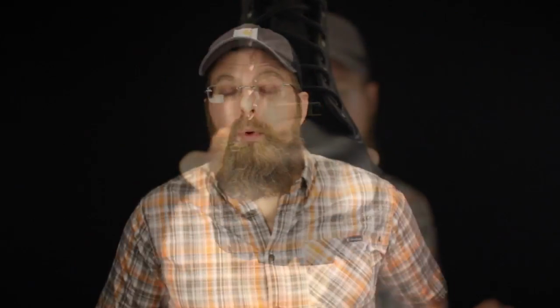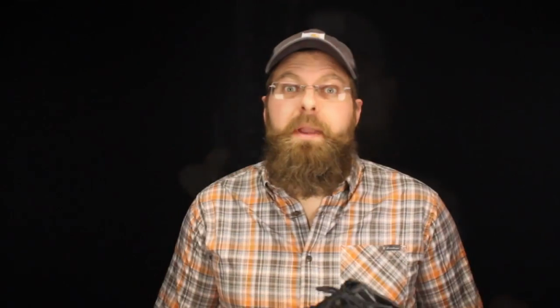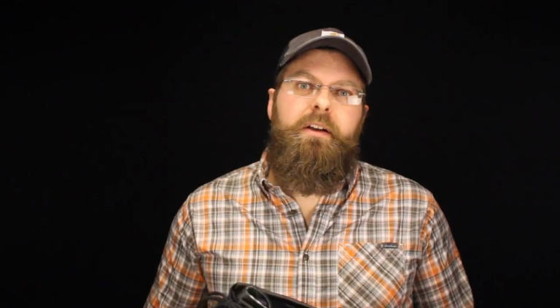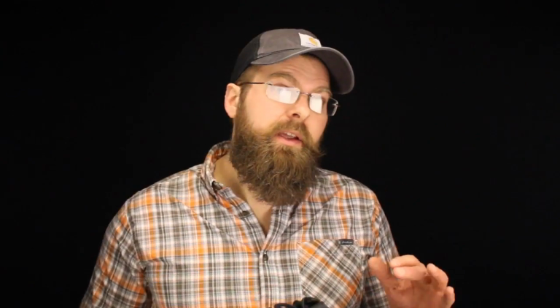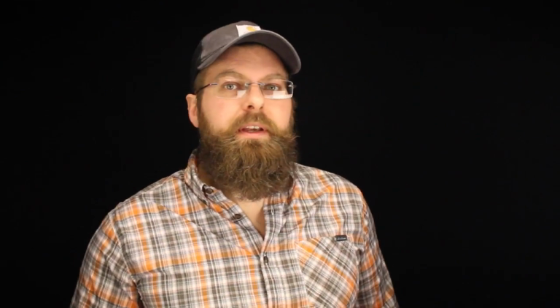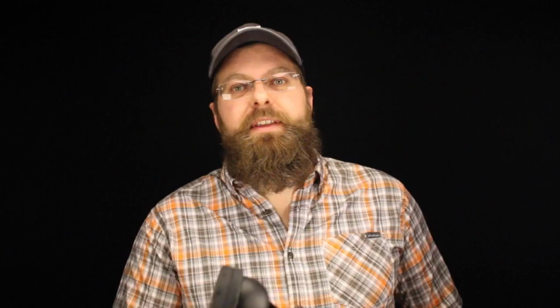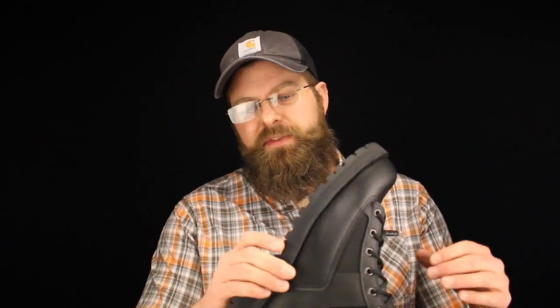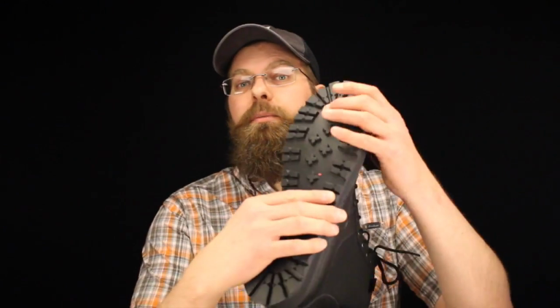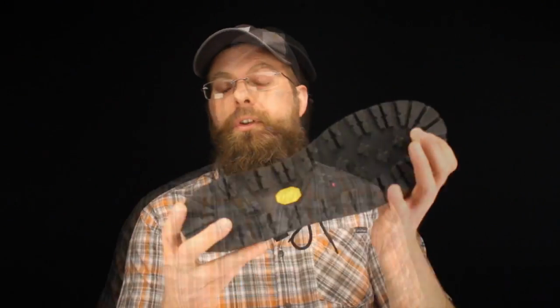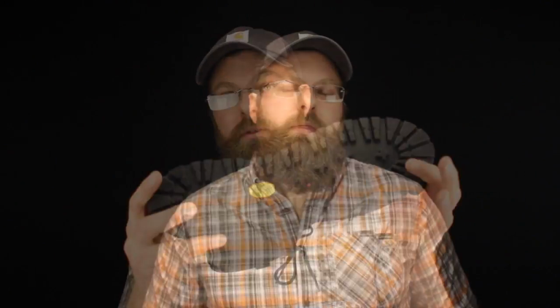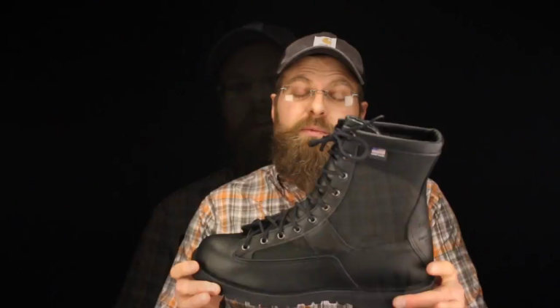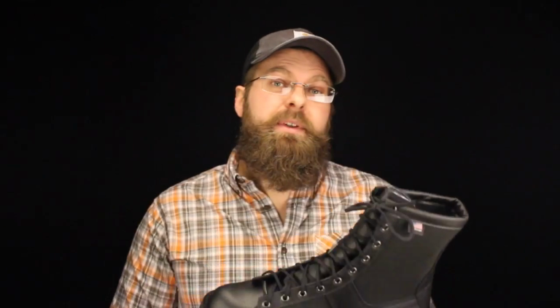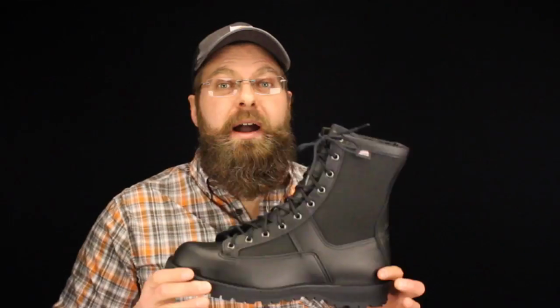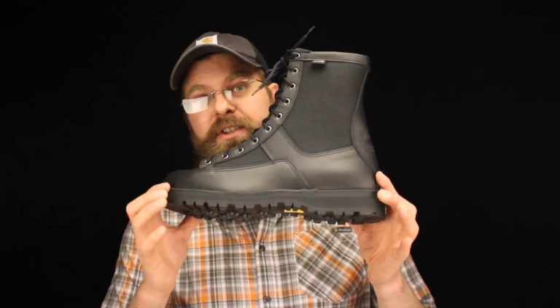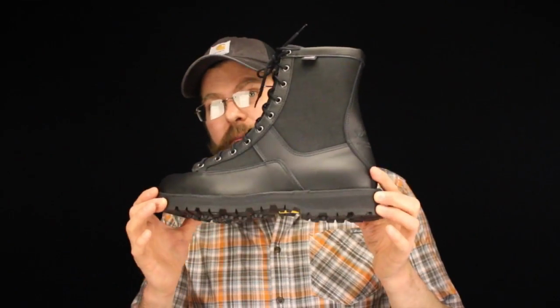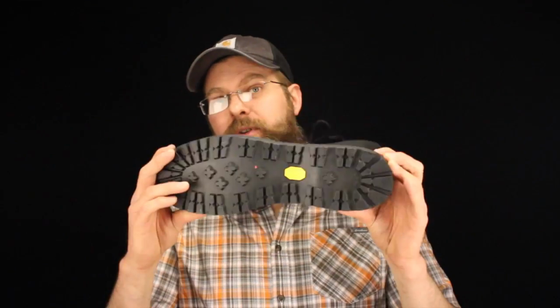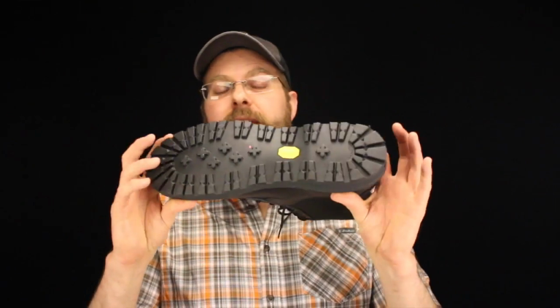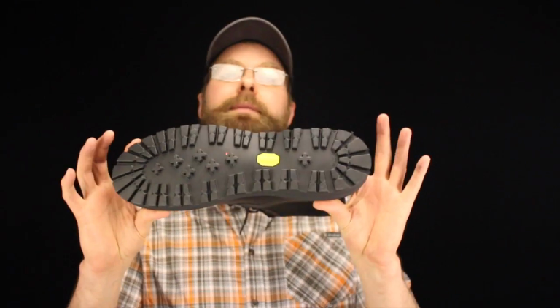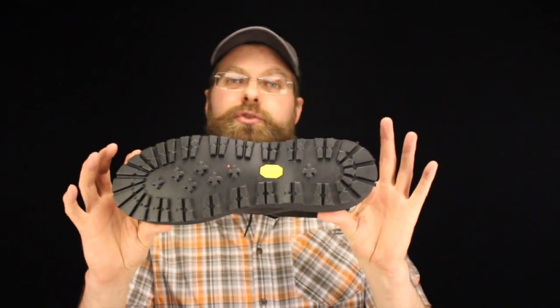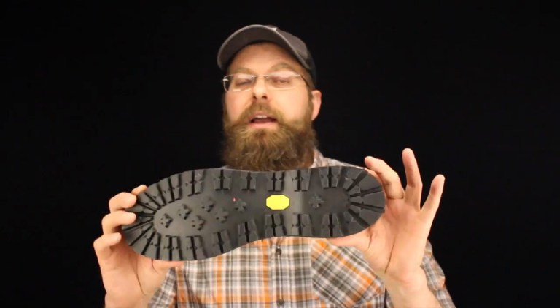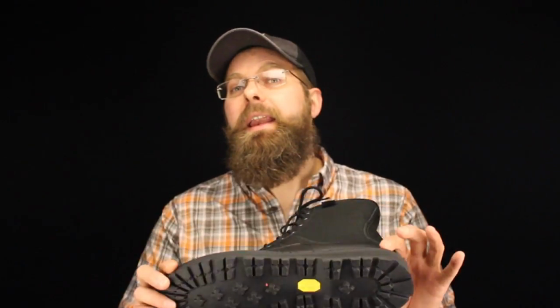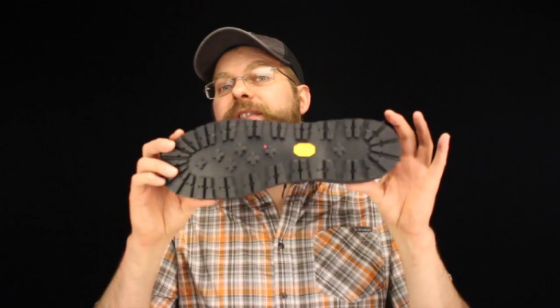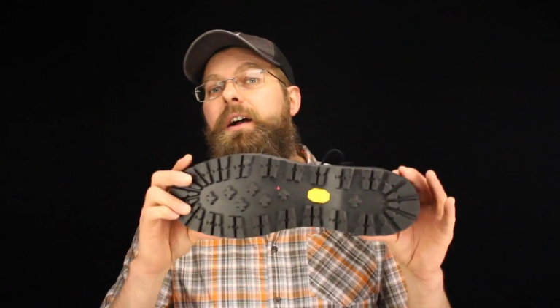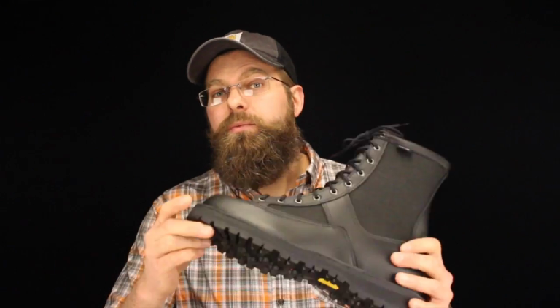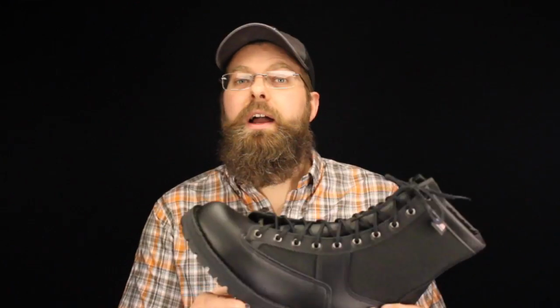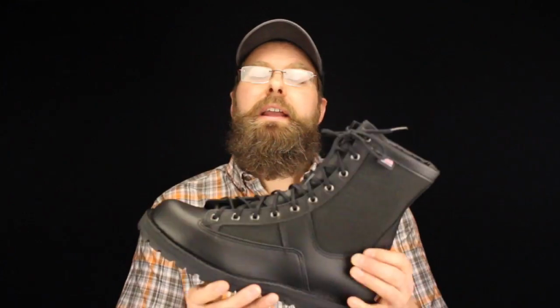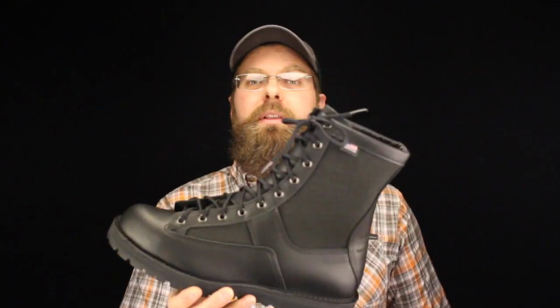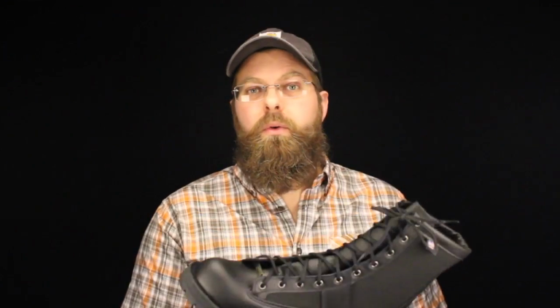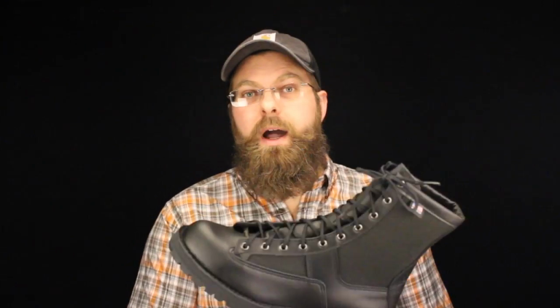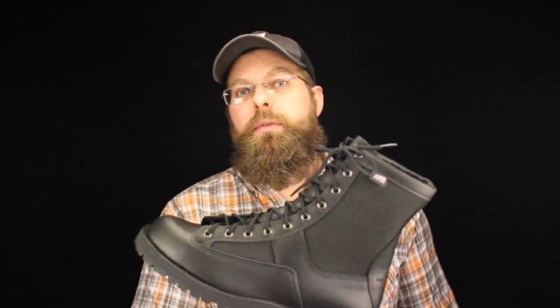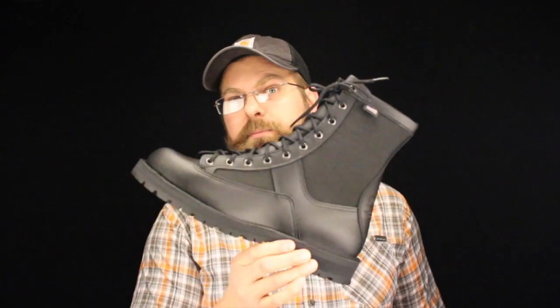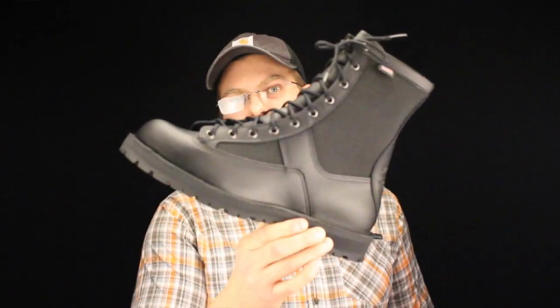What else makes the Arcadia really nice is this Vibram sole. This is probably the bounciest Vibram sole that I've ever tried on, and I've seen others put it on and say 'wow, that's bouncy.'